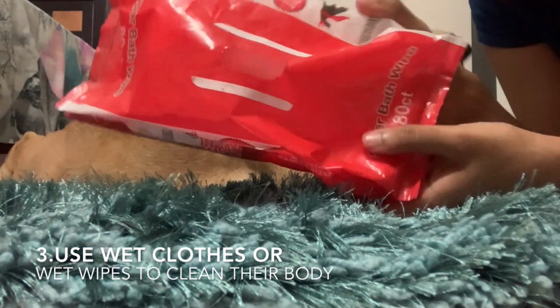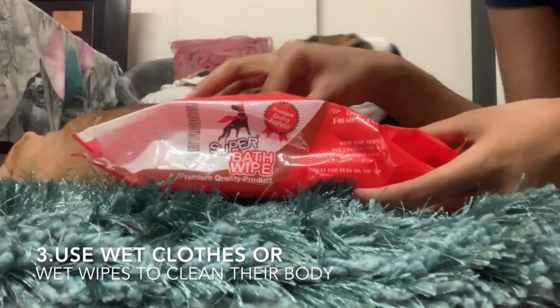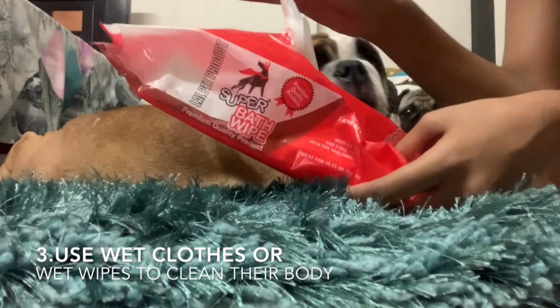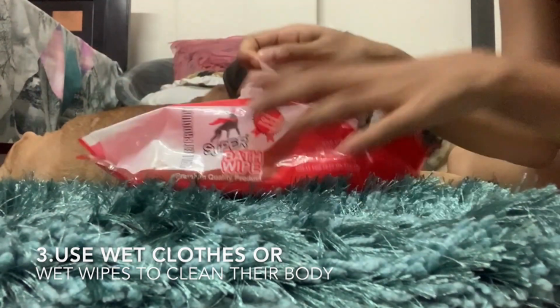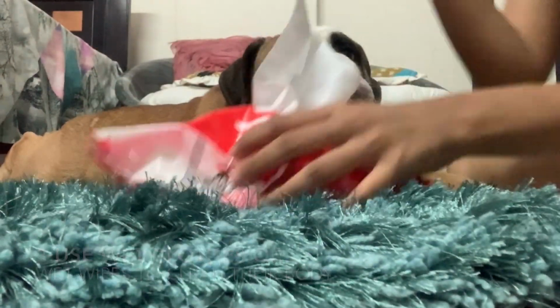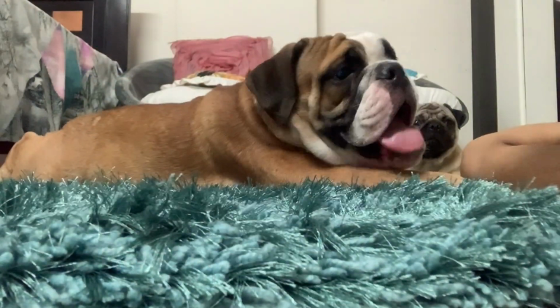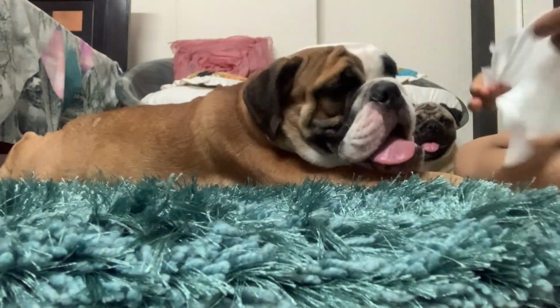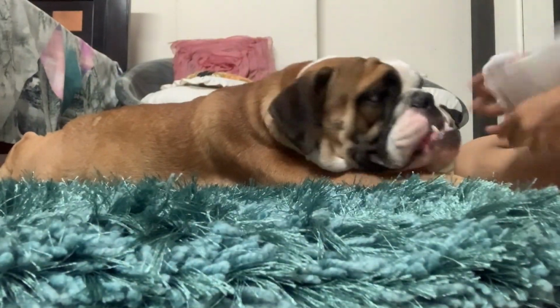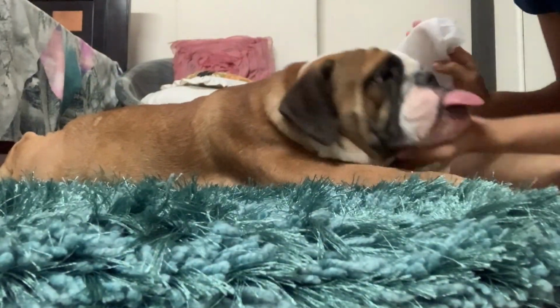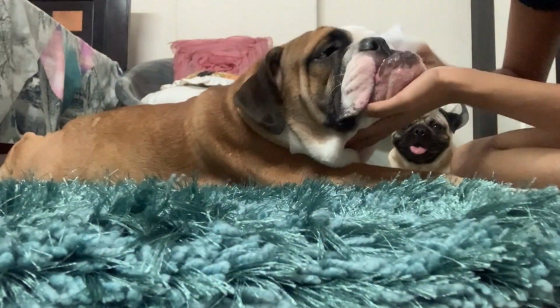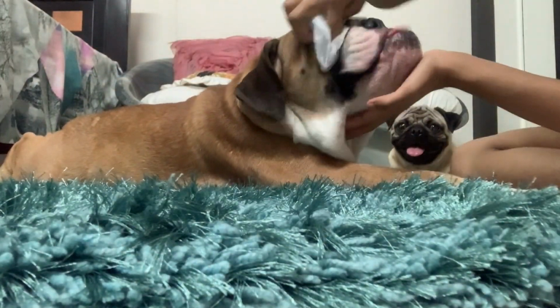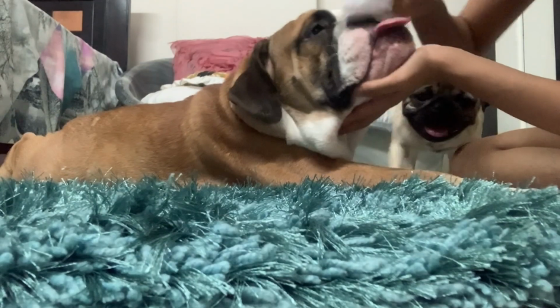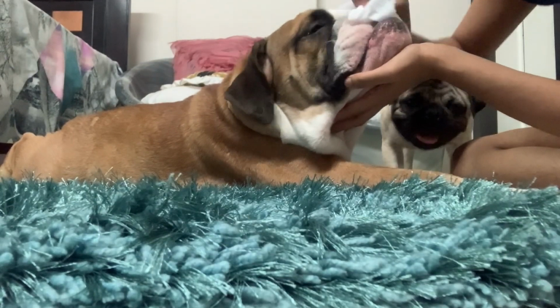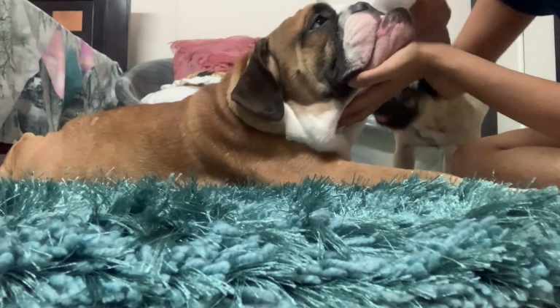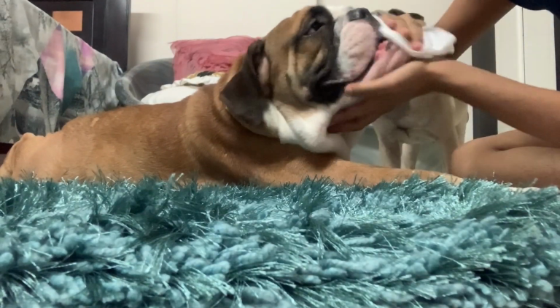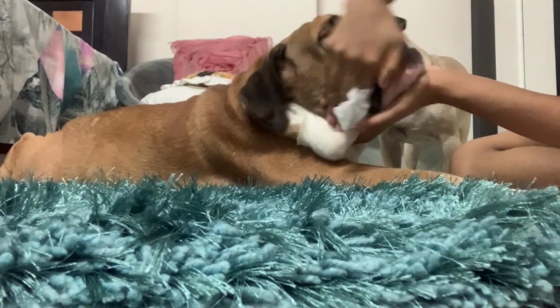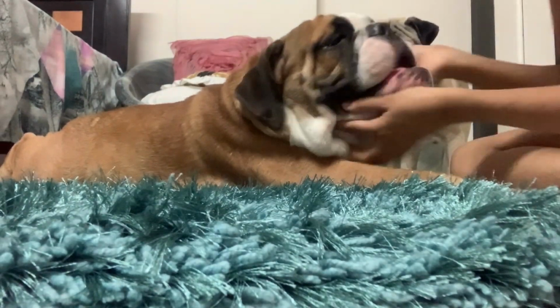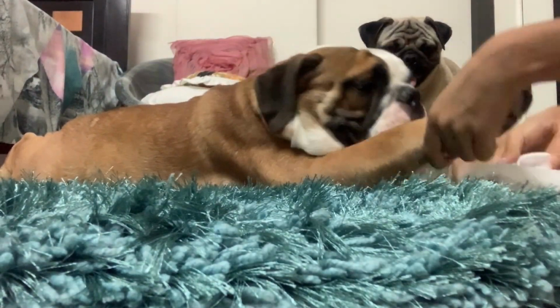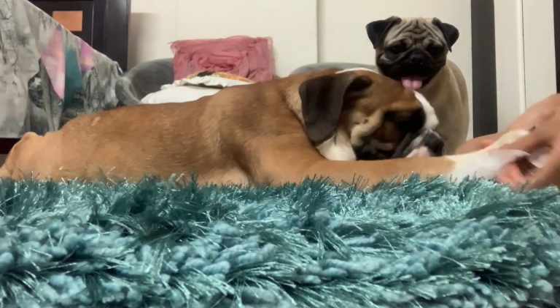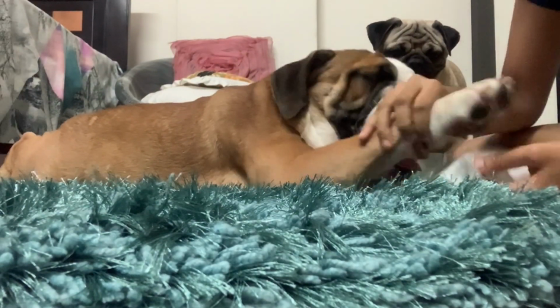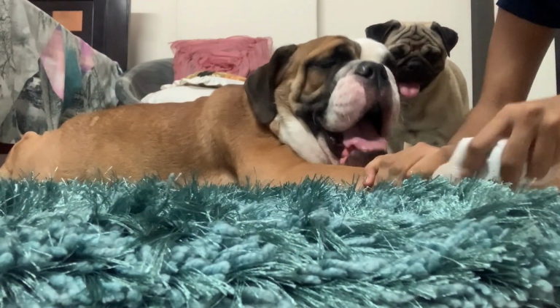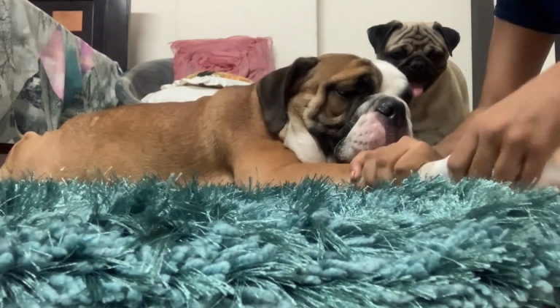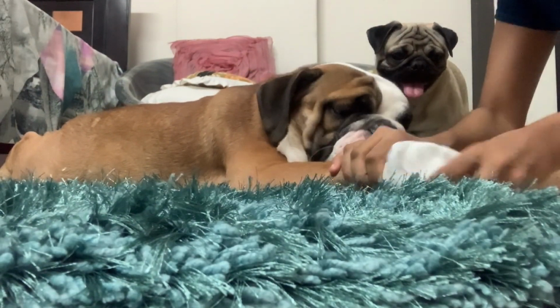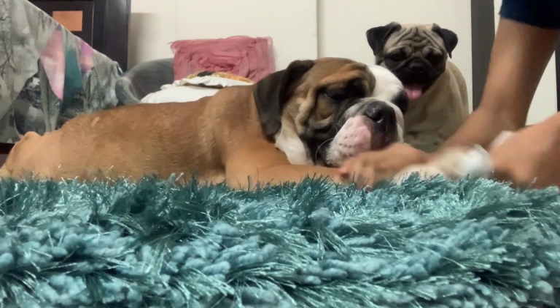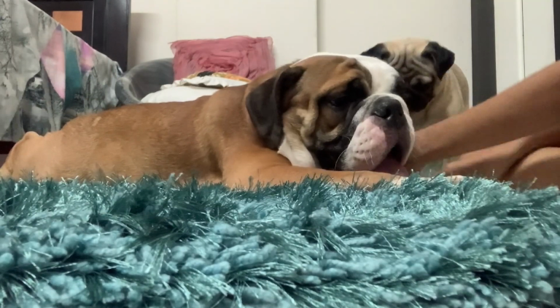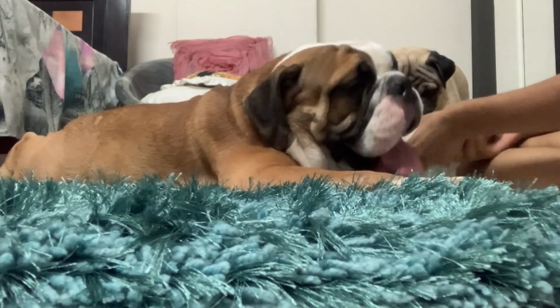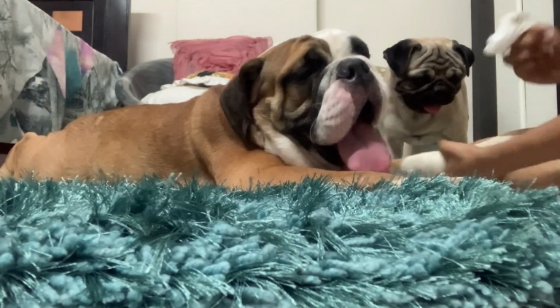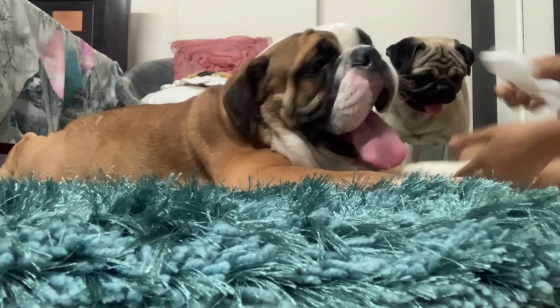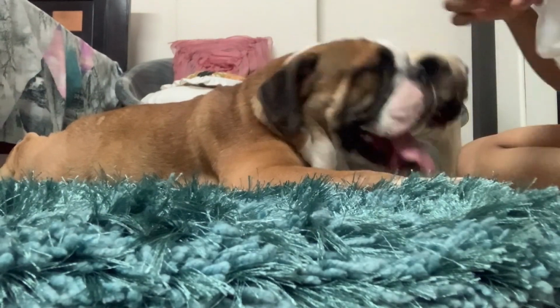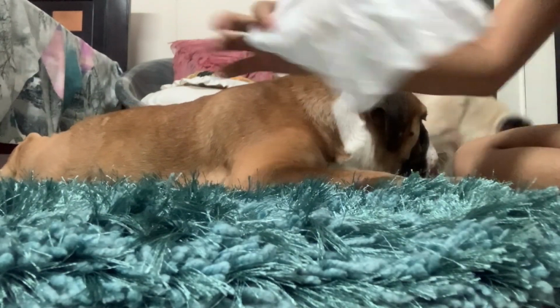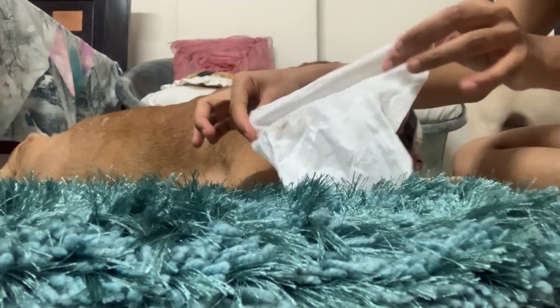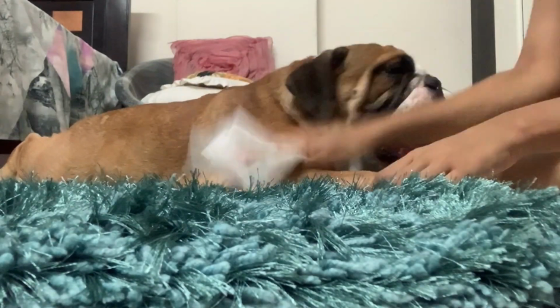Tip 3: Use wet clothes or wet wipes to clean away the dirt on your dog's body. Since it's summer, they feel so relaxed when we use wet clothes. Cover the entire body from his nose to the tip.